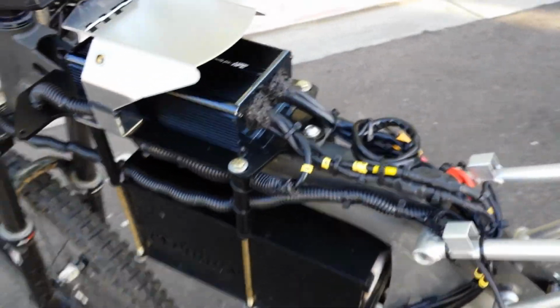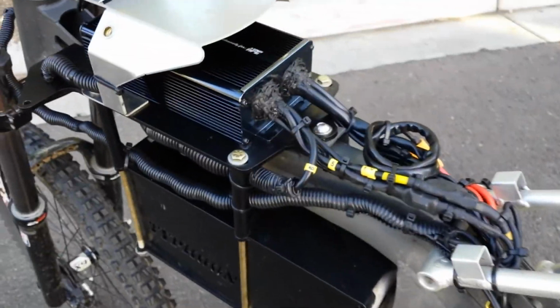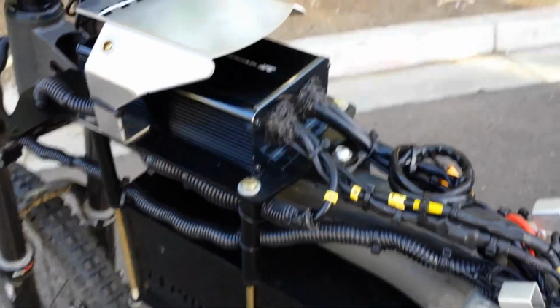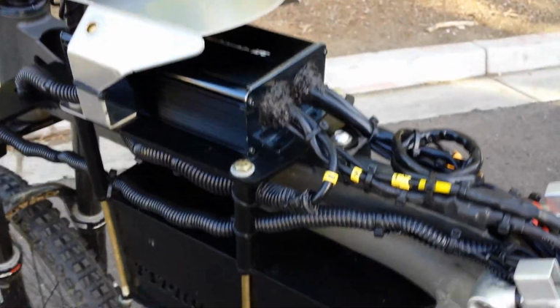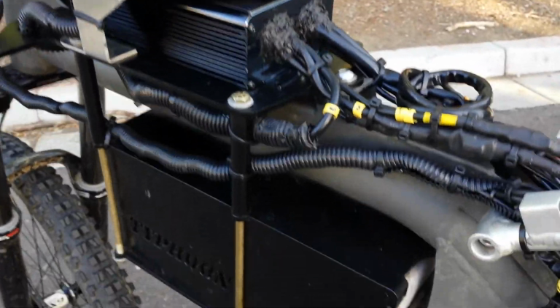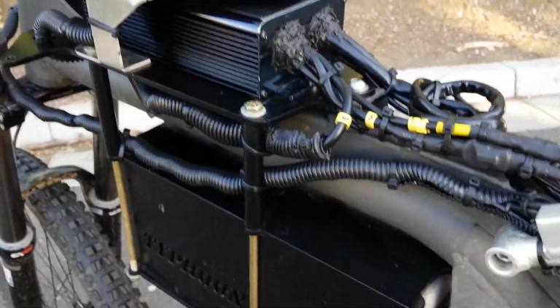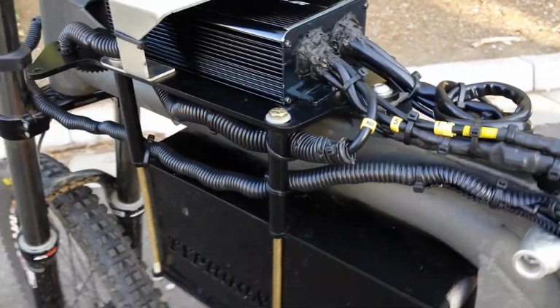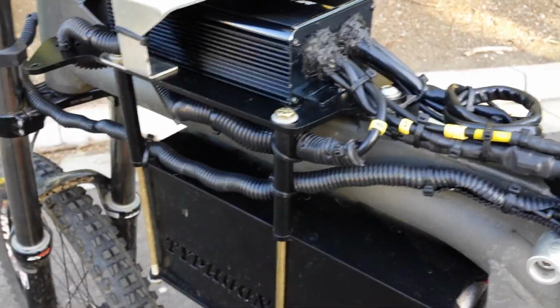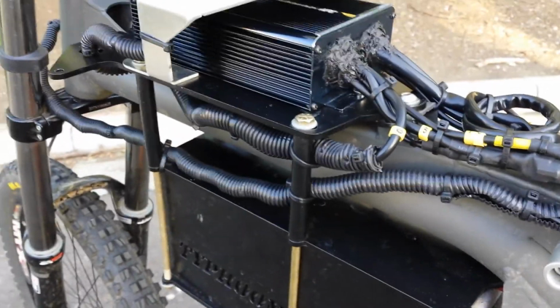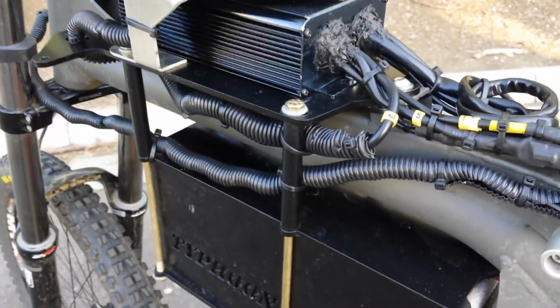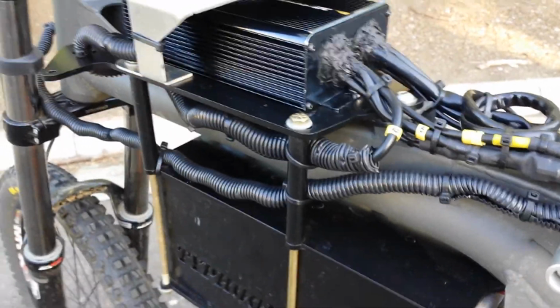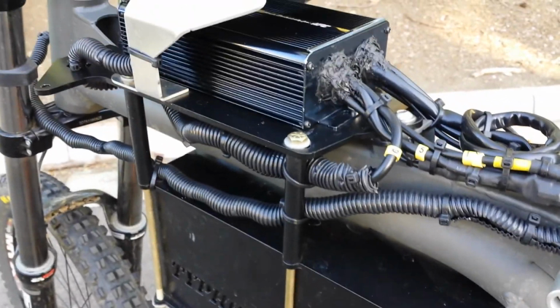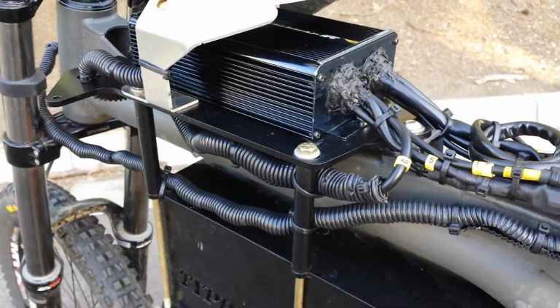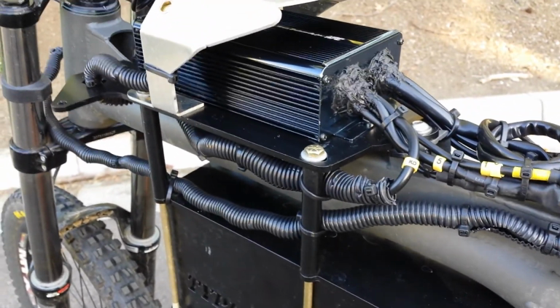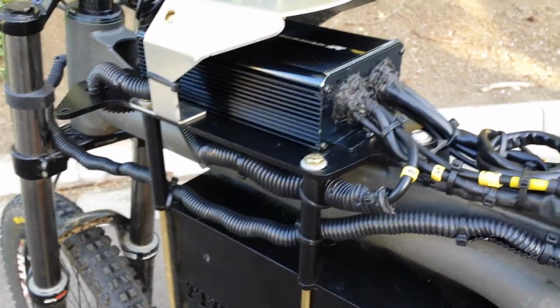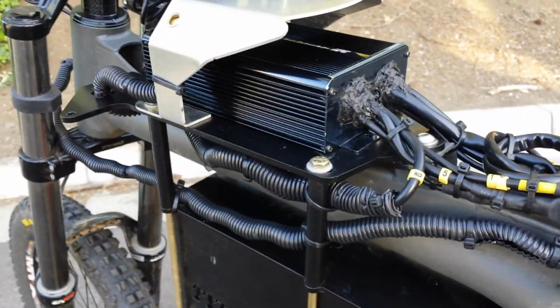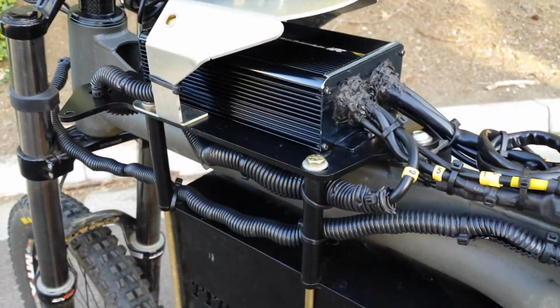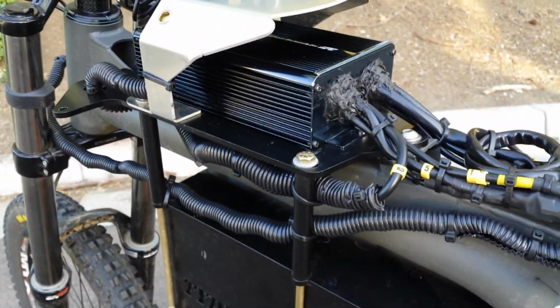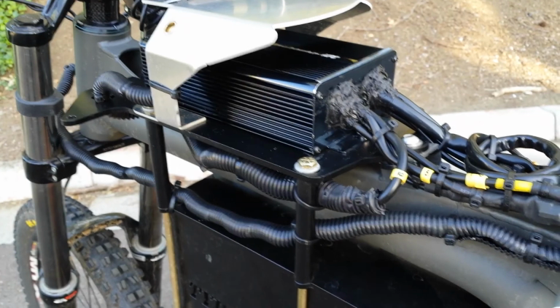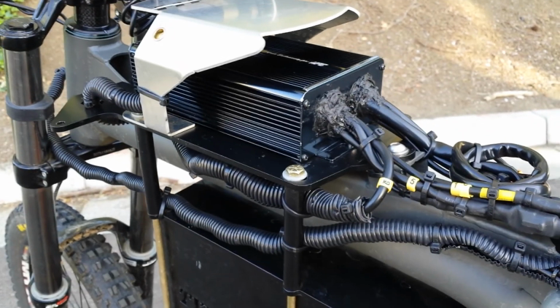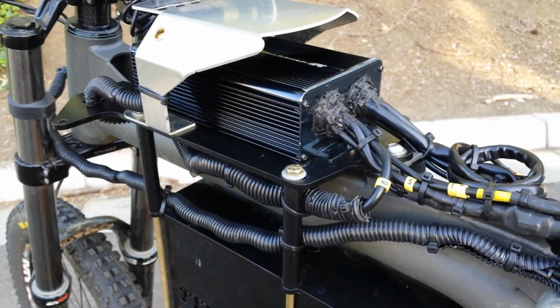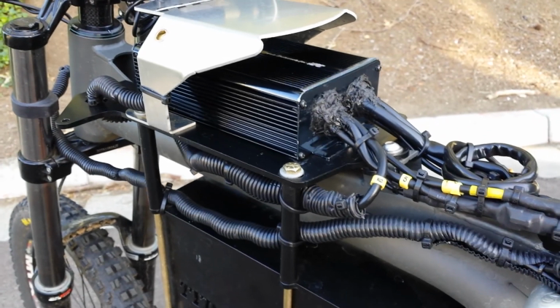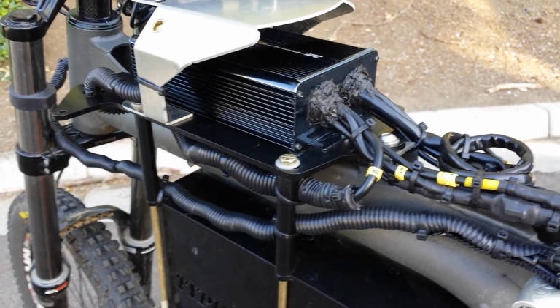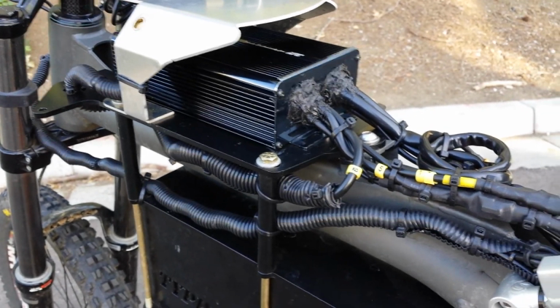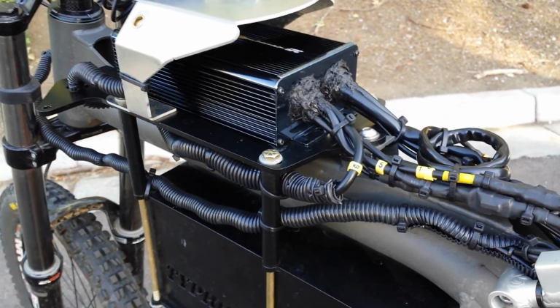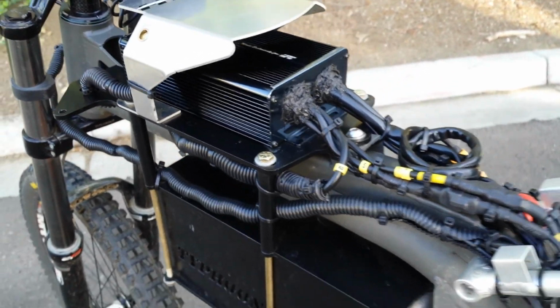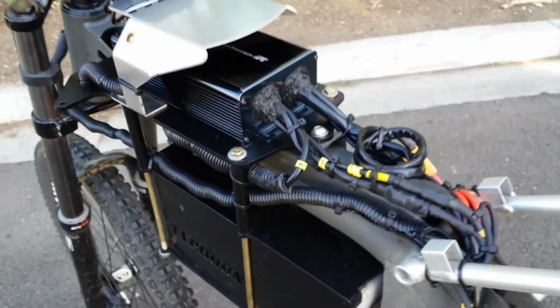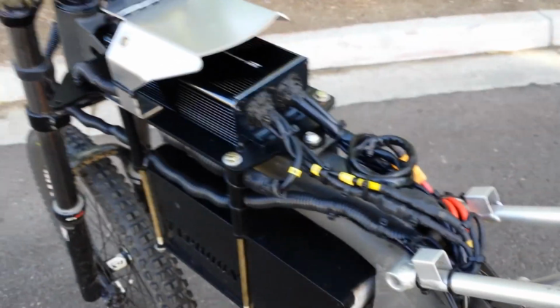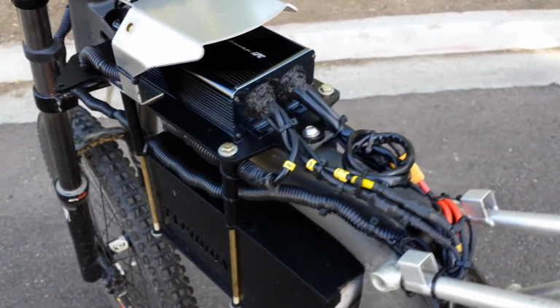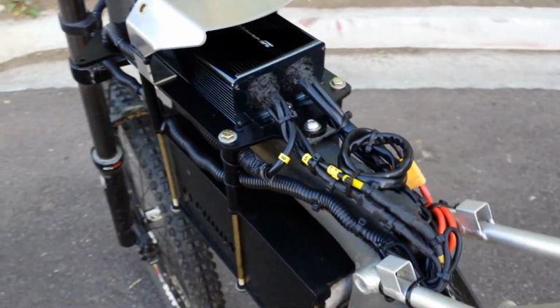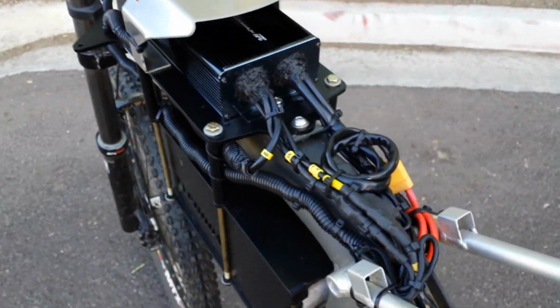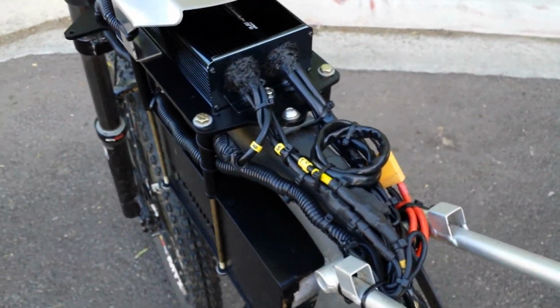Water had intruded and destroyed the controller before. Fortunately, High Power Cycles replaced it under warranty.